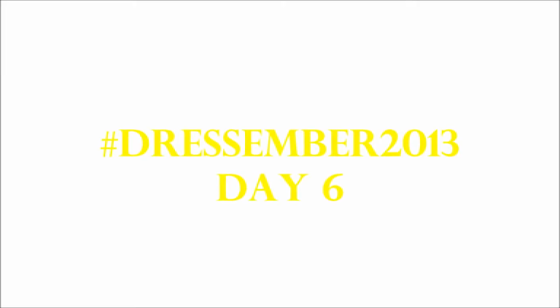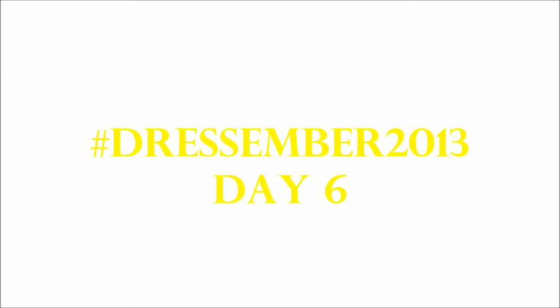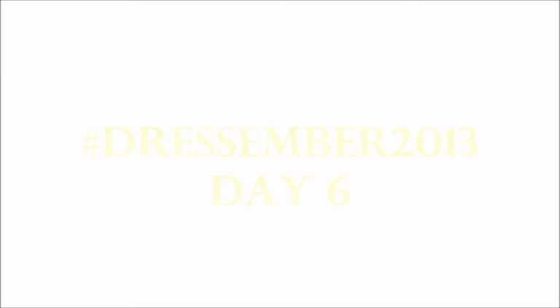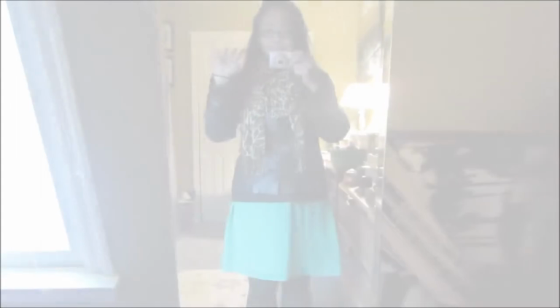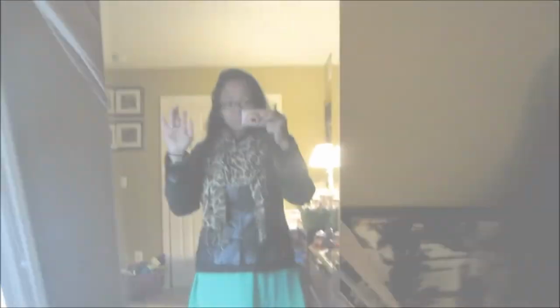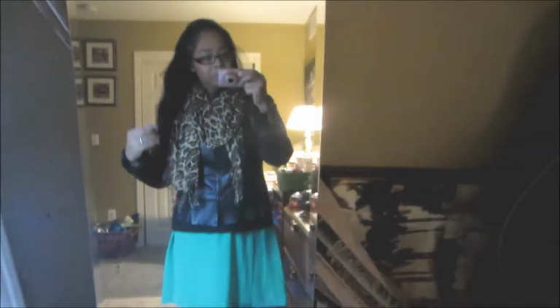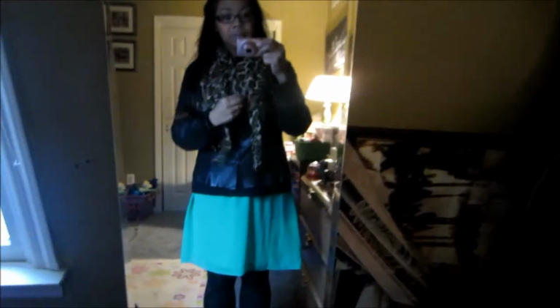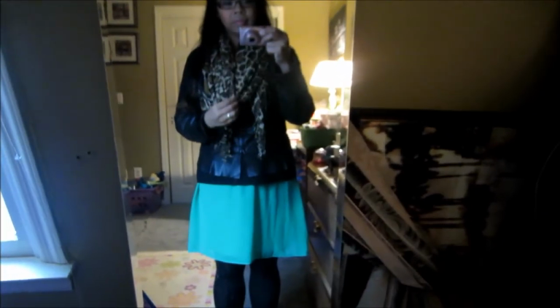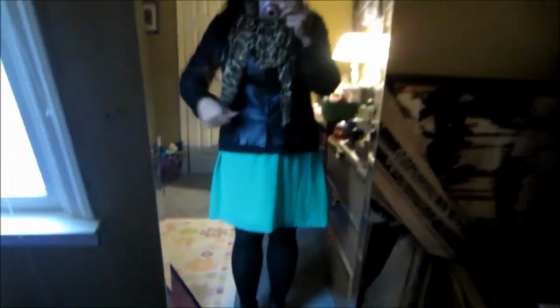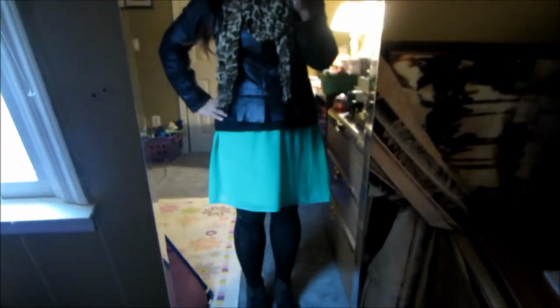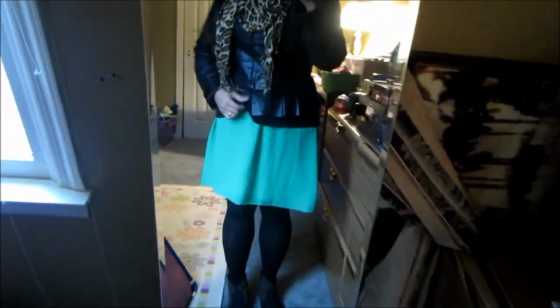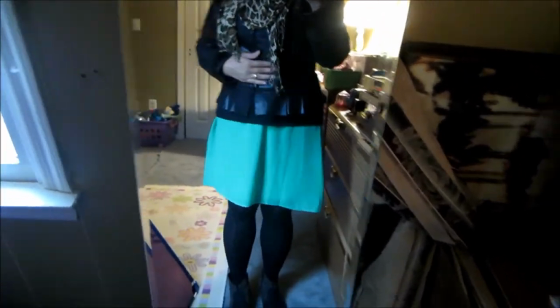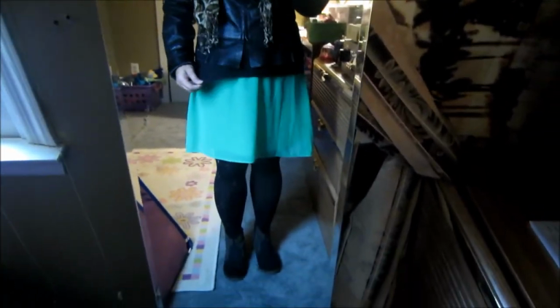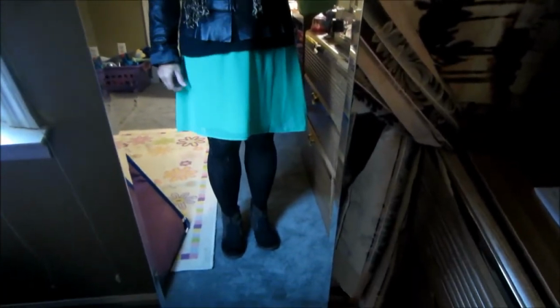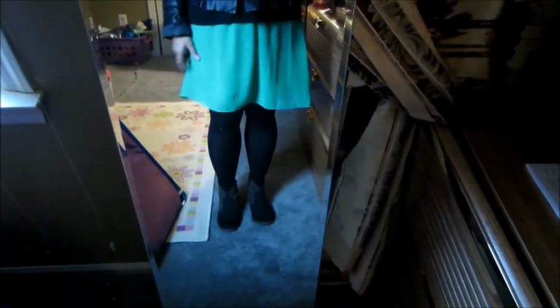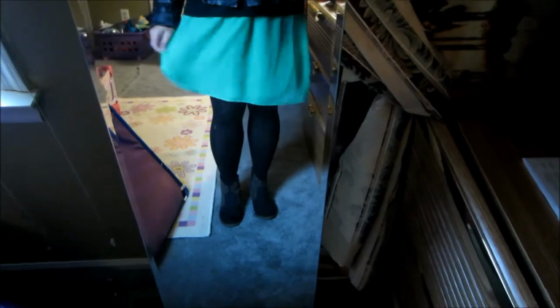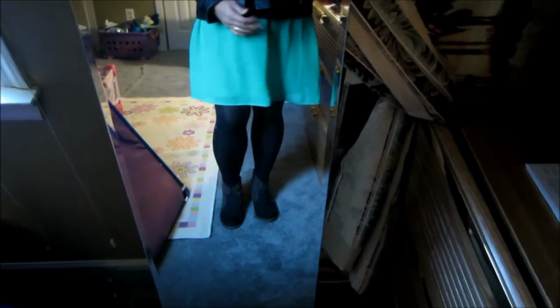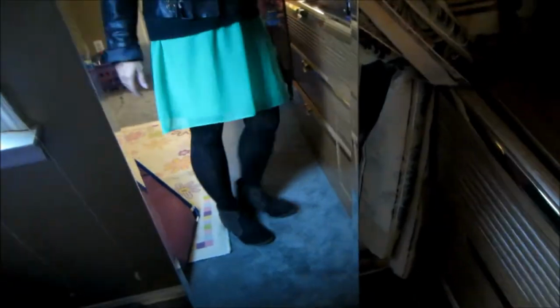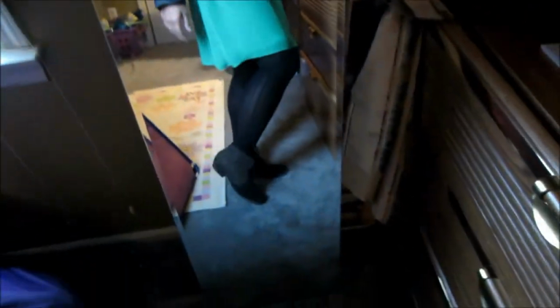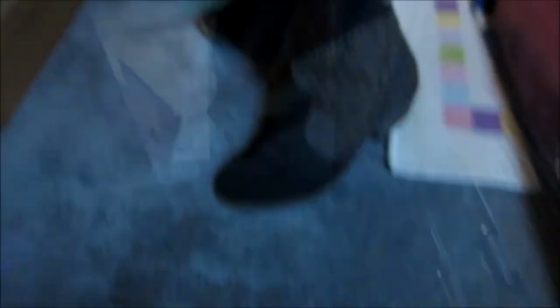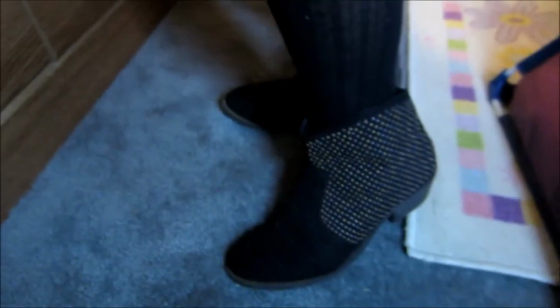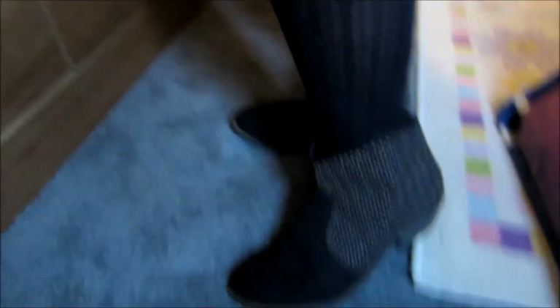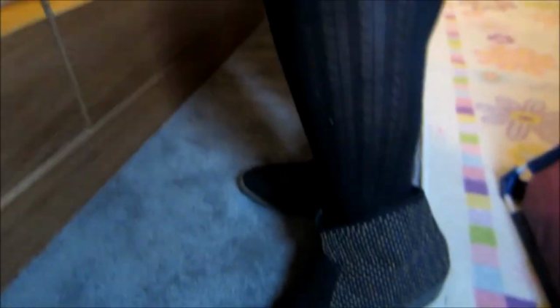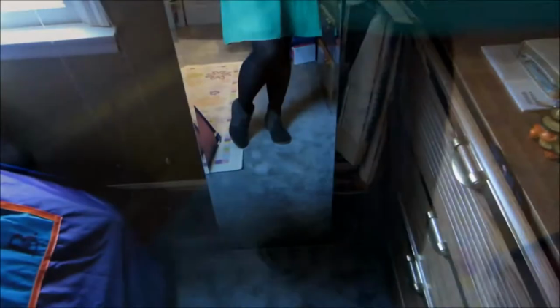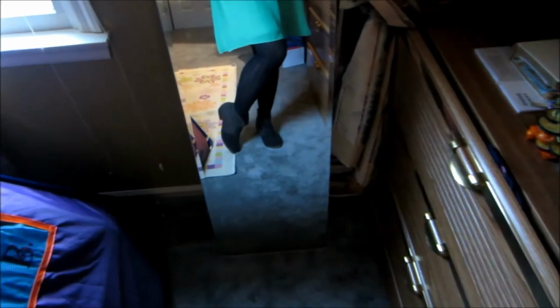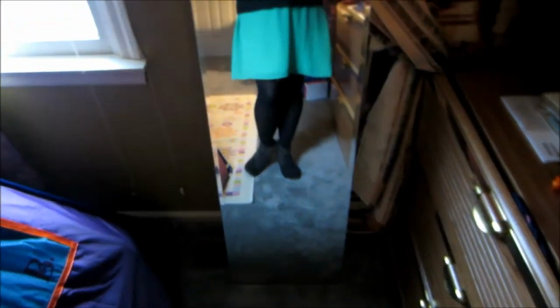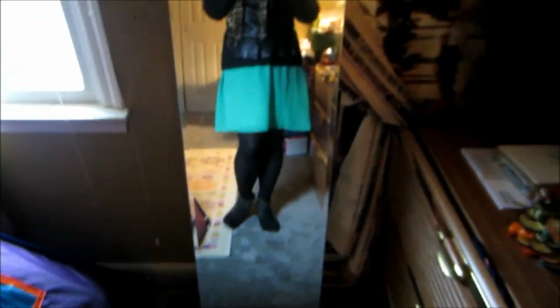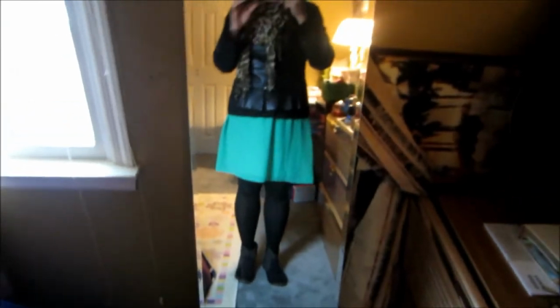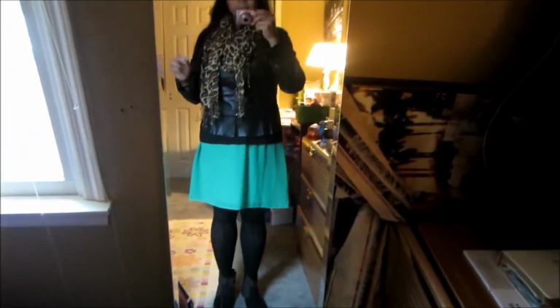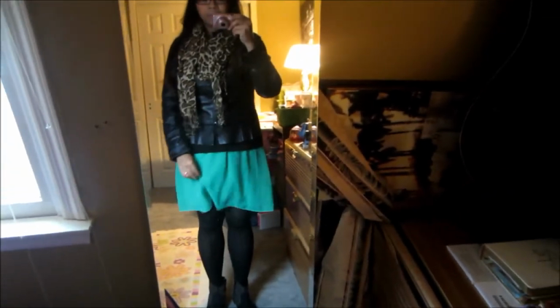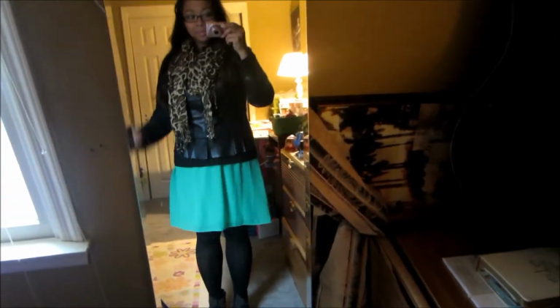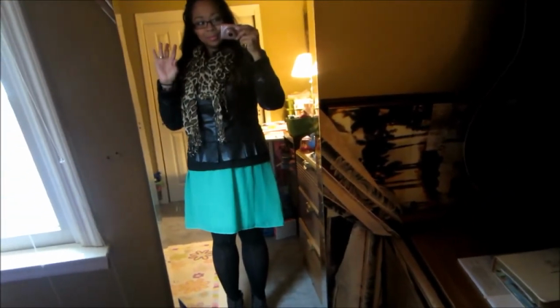For day 6, I am wearing my scarf from Canal Street in New York City, black leather jacket from Arden B, sweater that I put over my Windsor dress — the sweater's from Target — and my booties from JustFab called Halen.